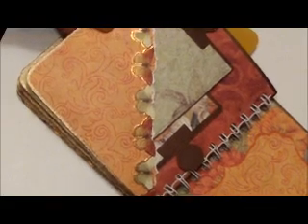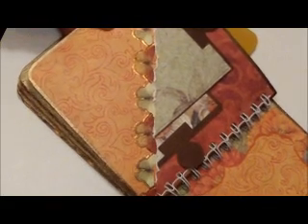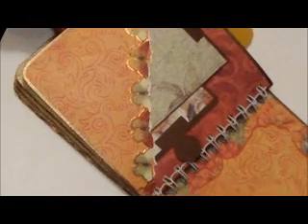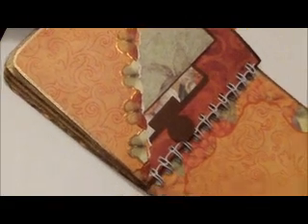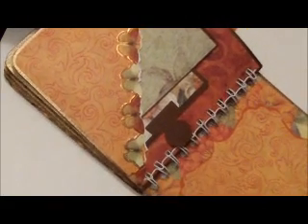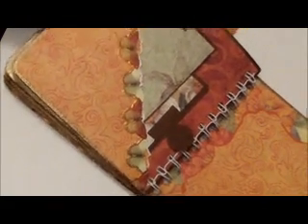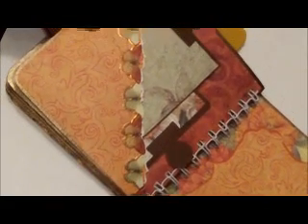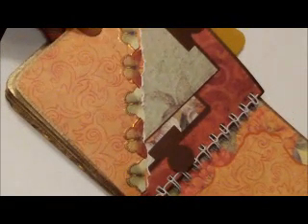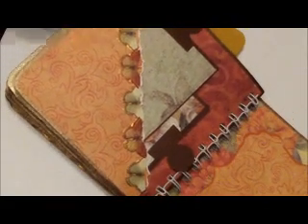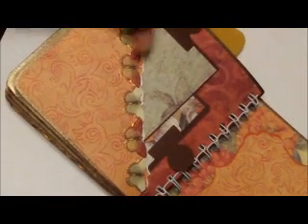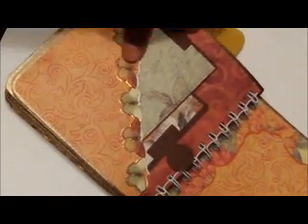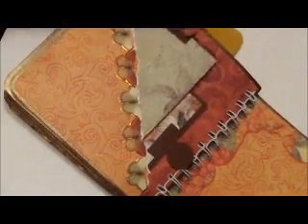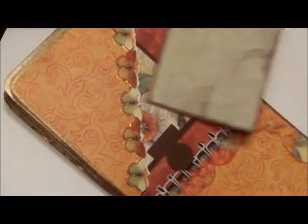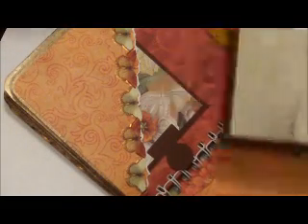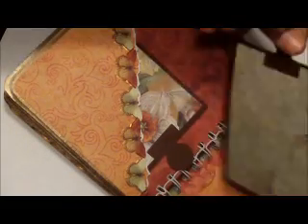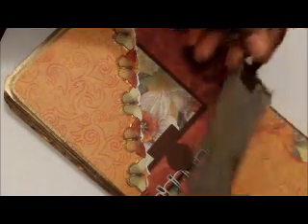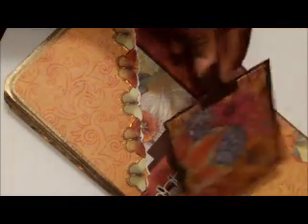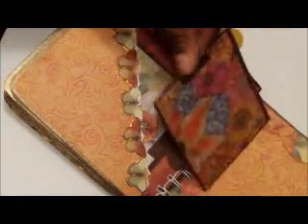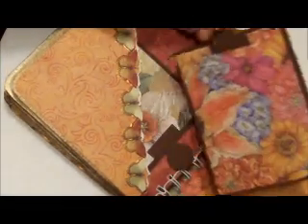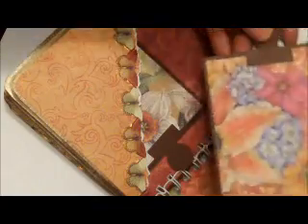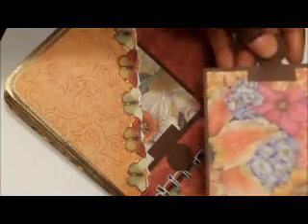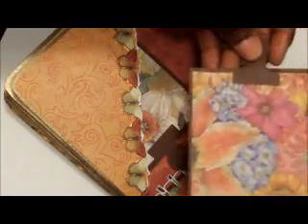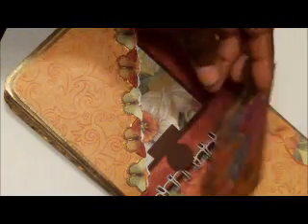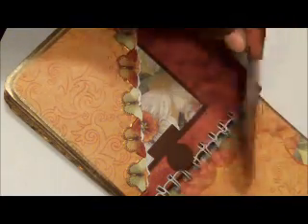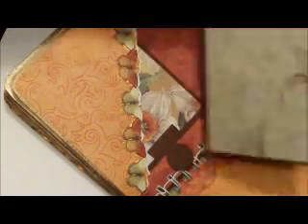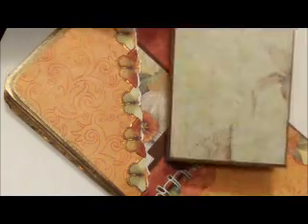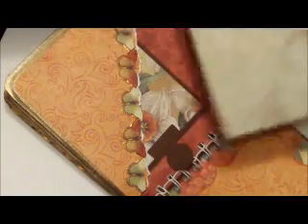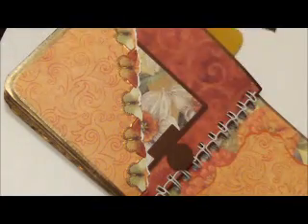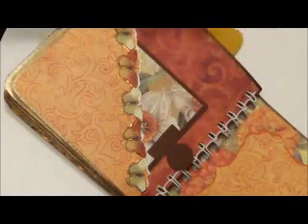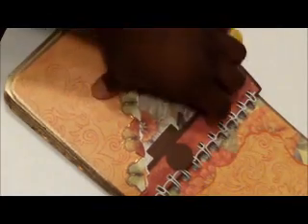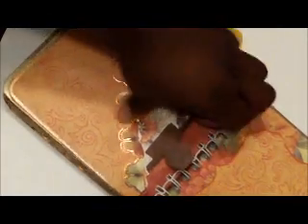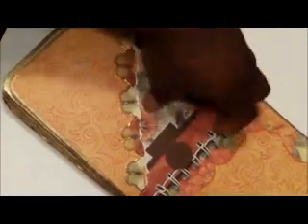That's that page right here — I just did photo mats and a journaling spot or whatever.